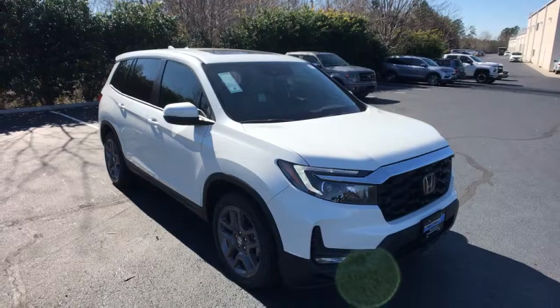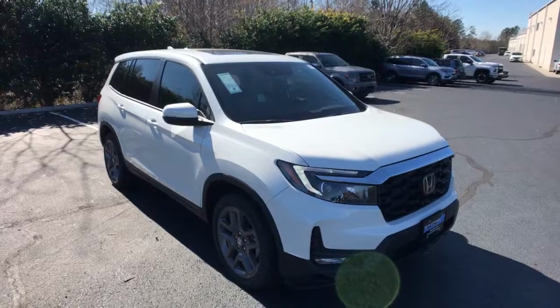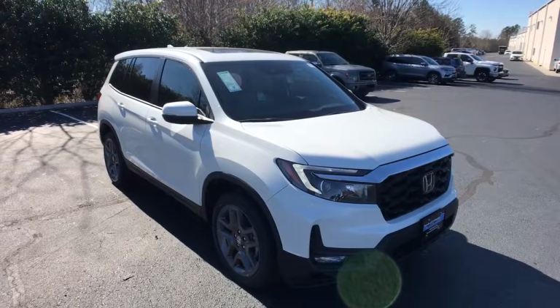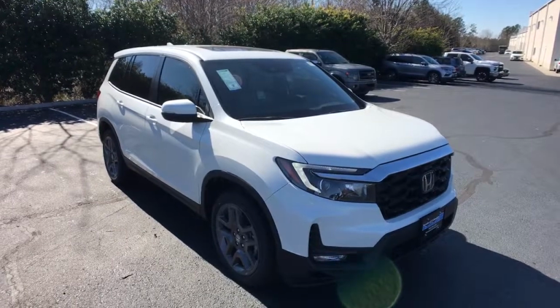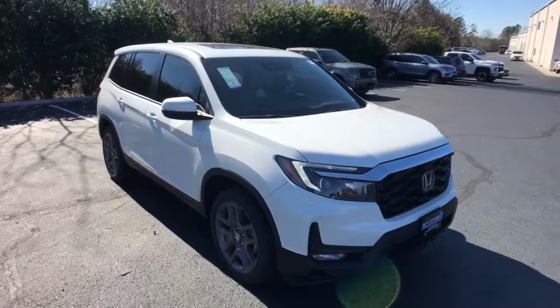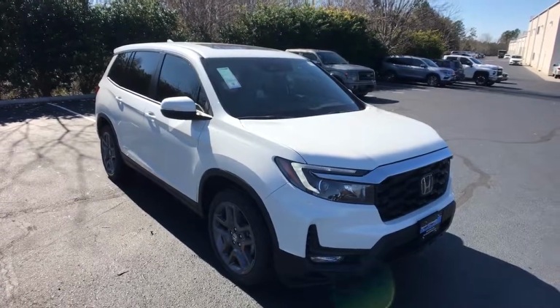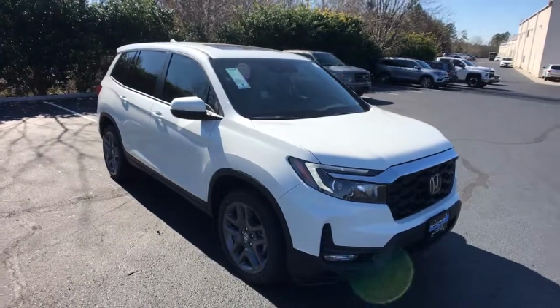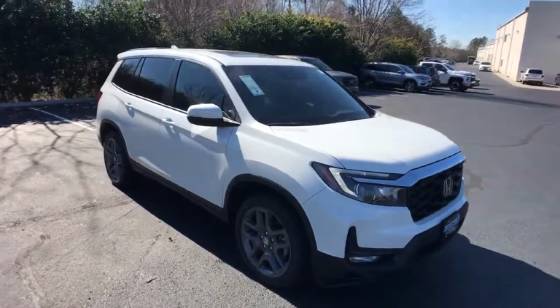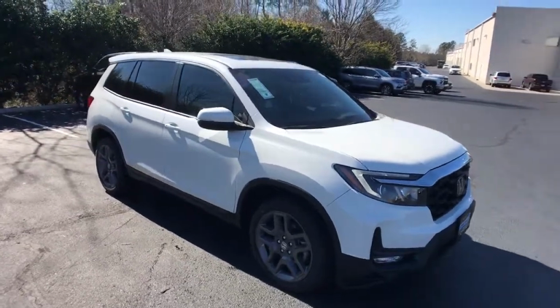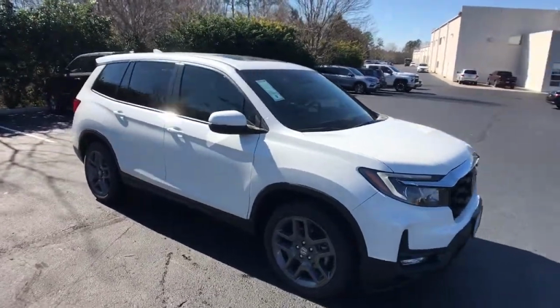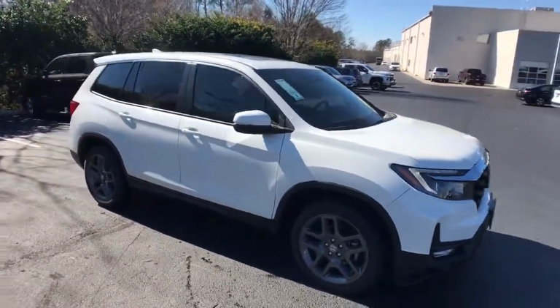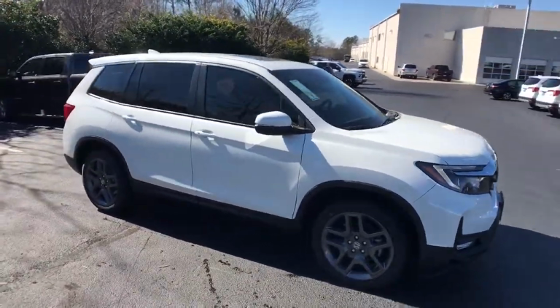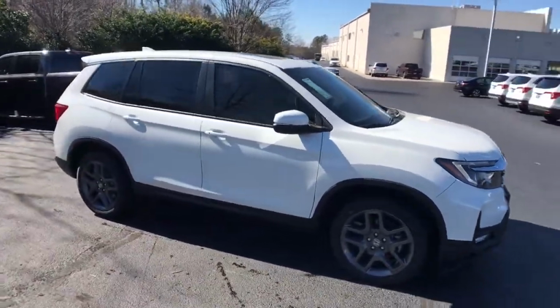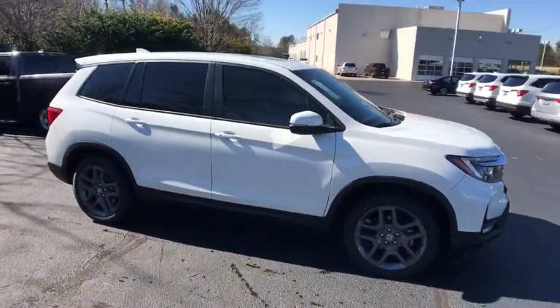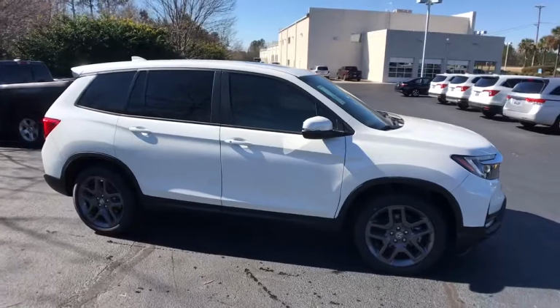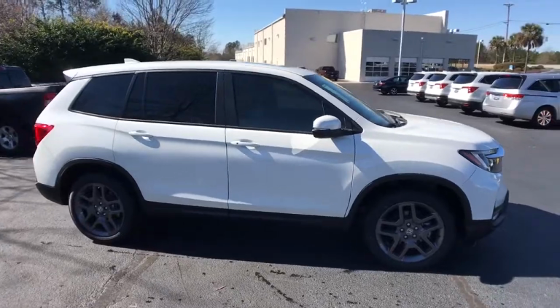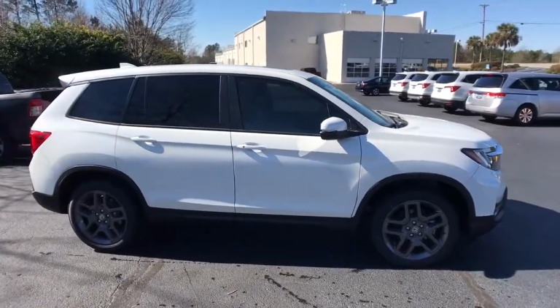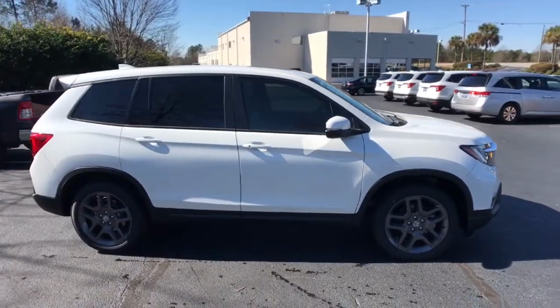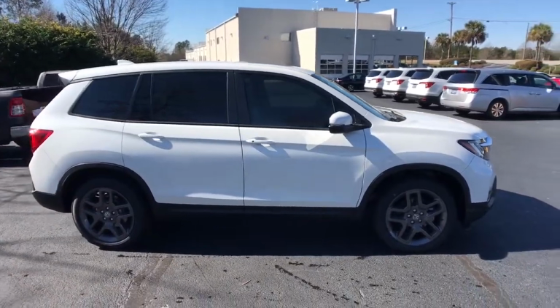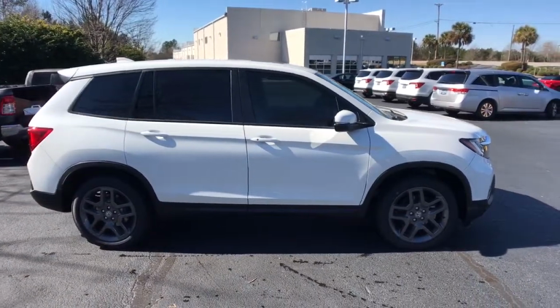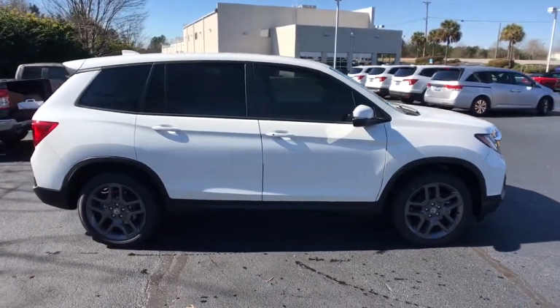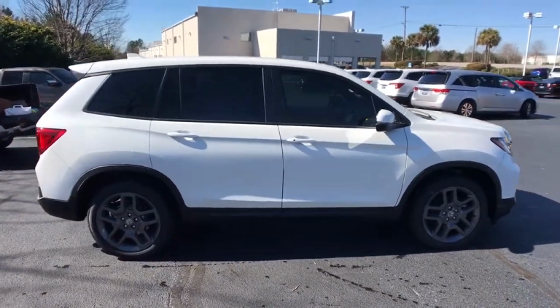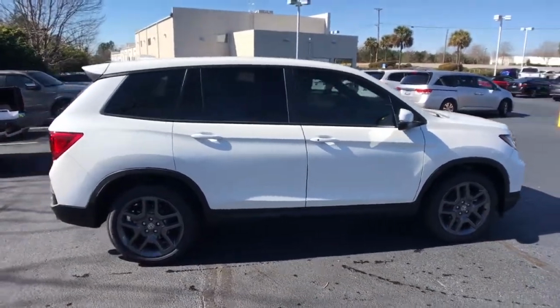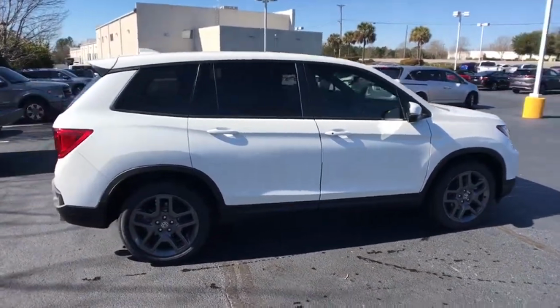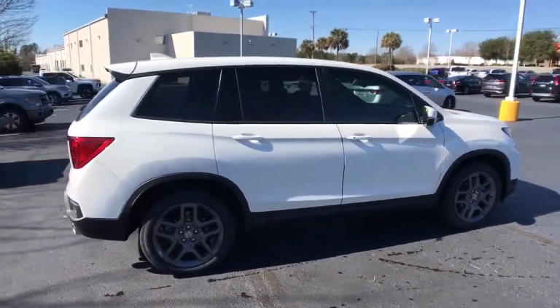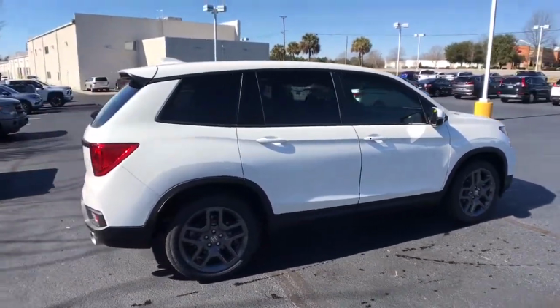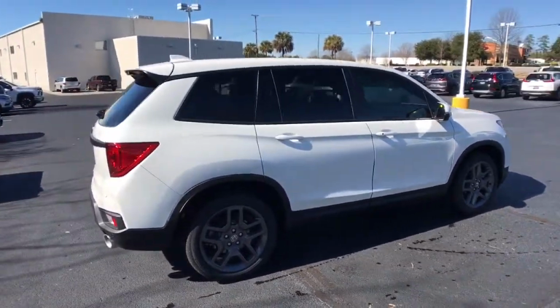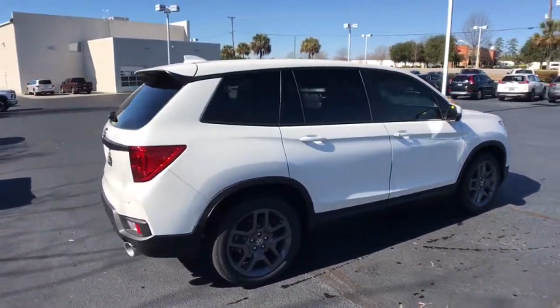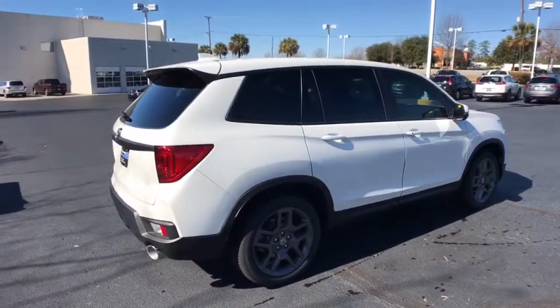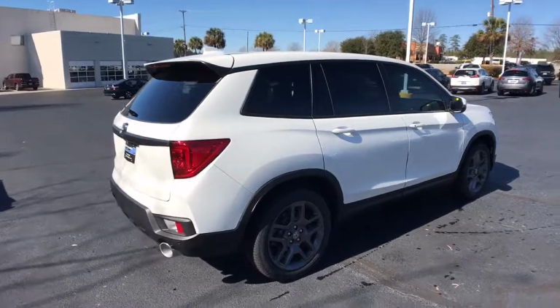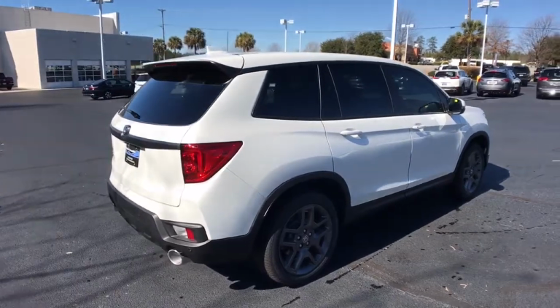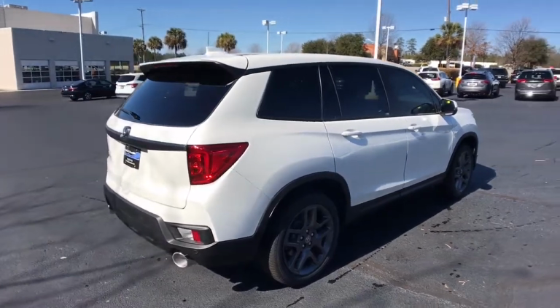Get into the 2022 Honda Passport. Presenting the Honda Passport, the mid-sized crossover with all the features you need to make your outdoor adventures fun and comfortable.